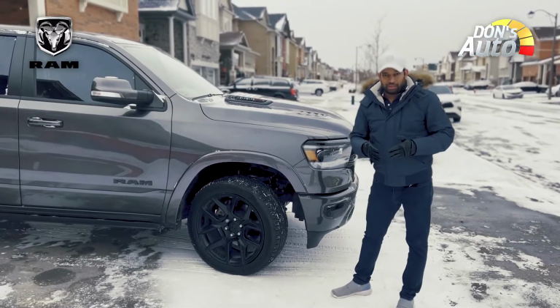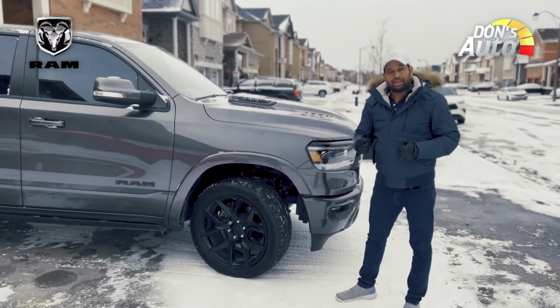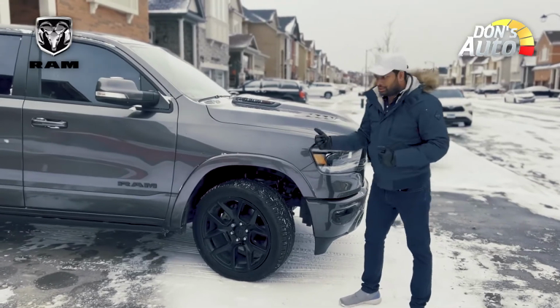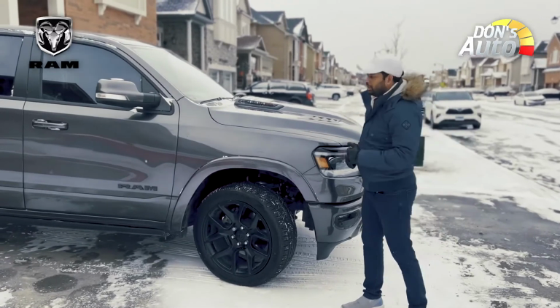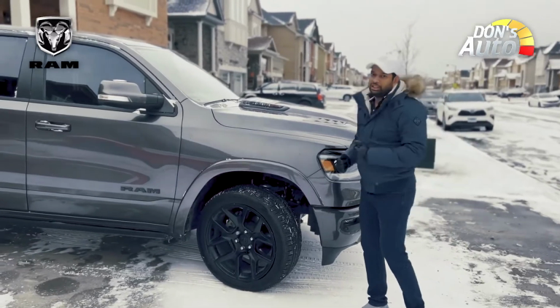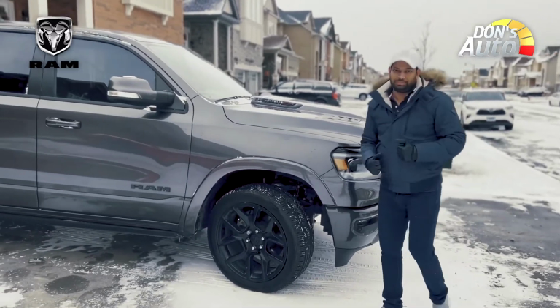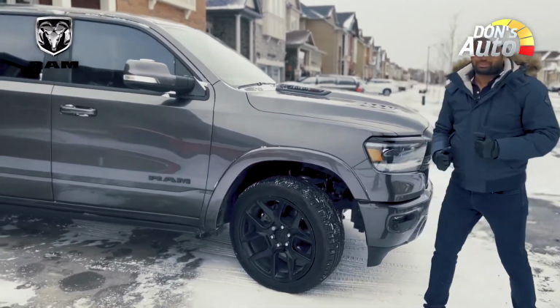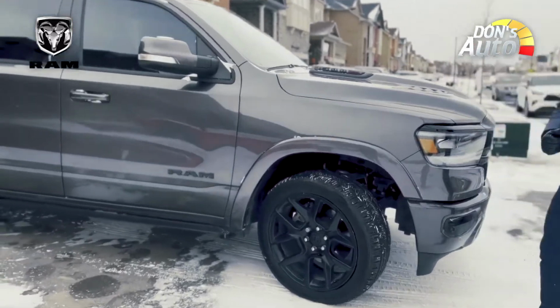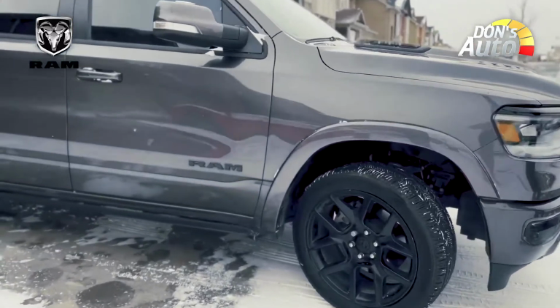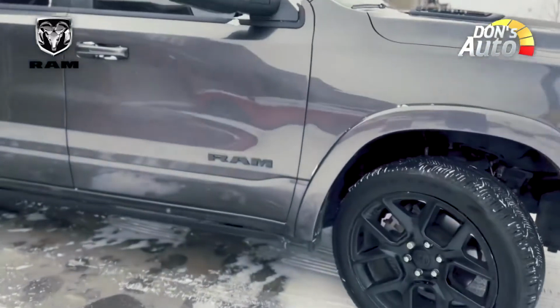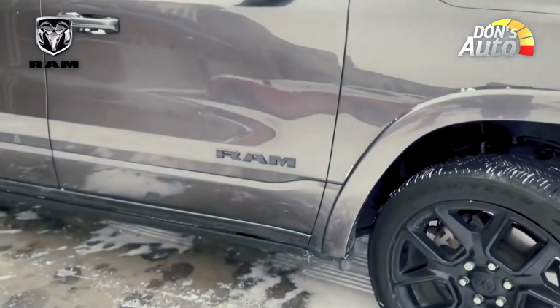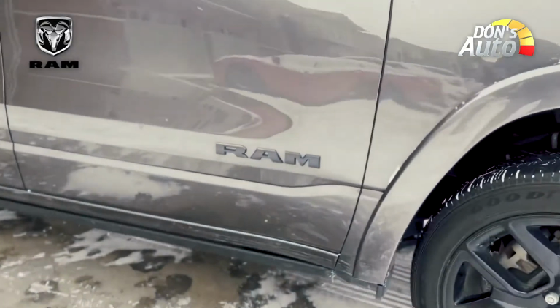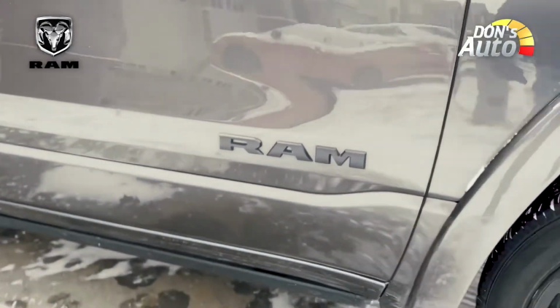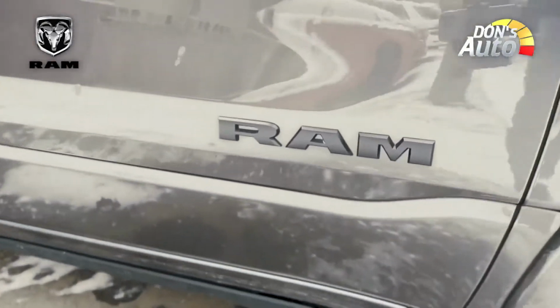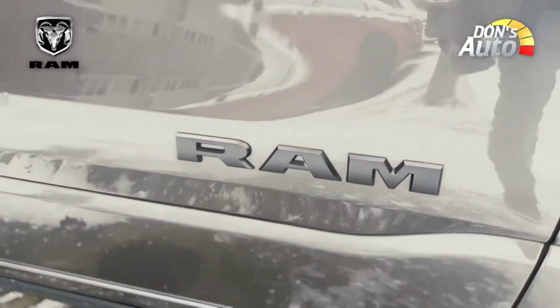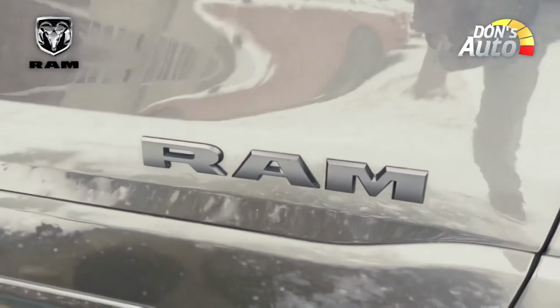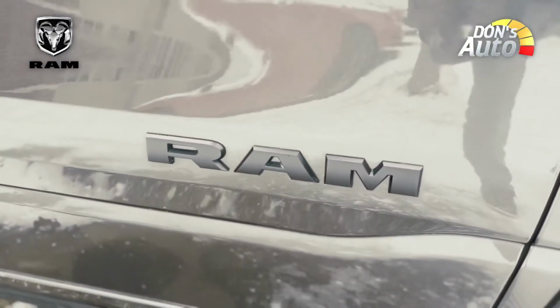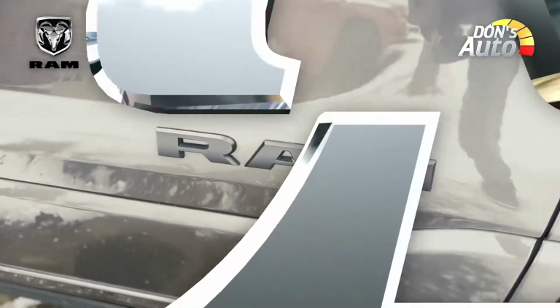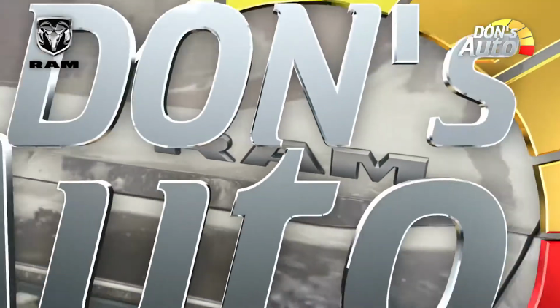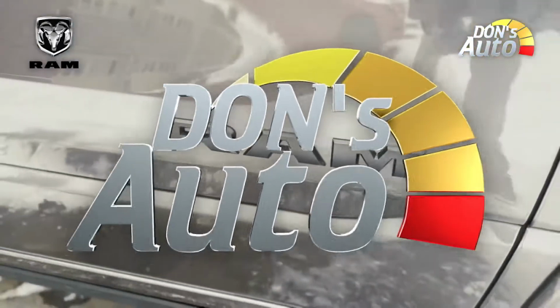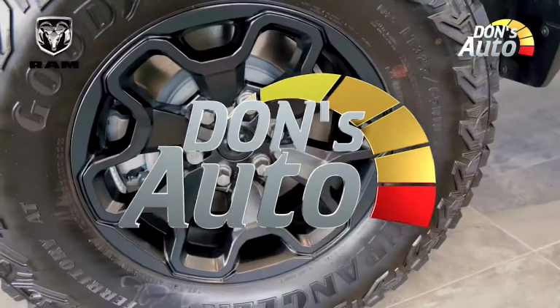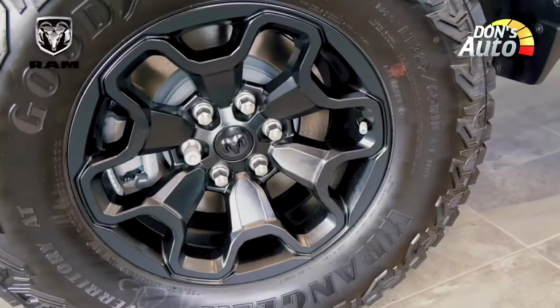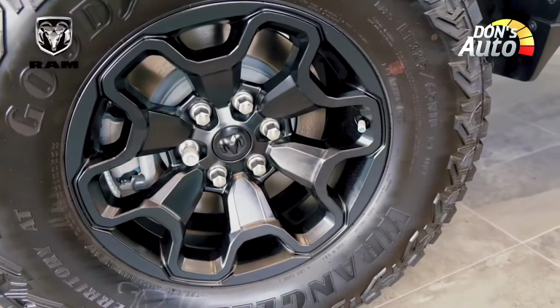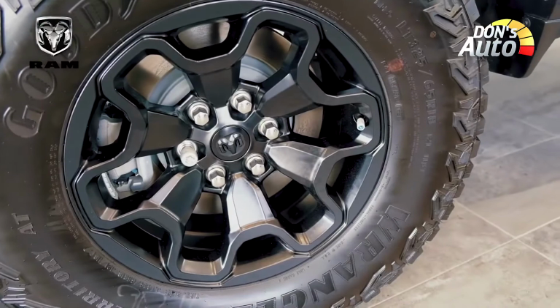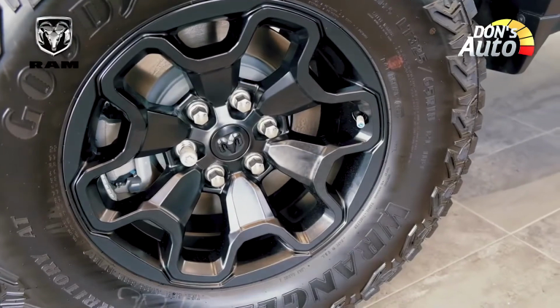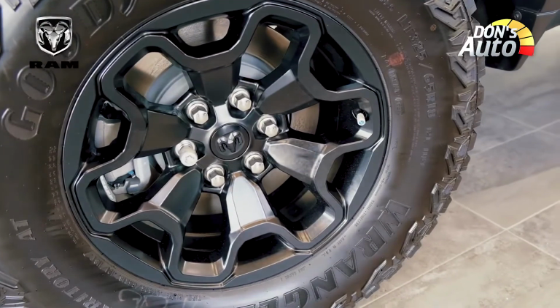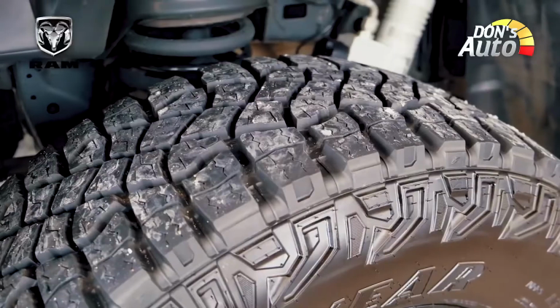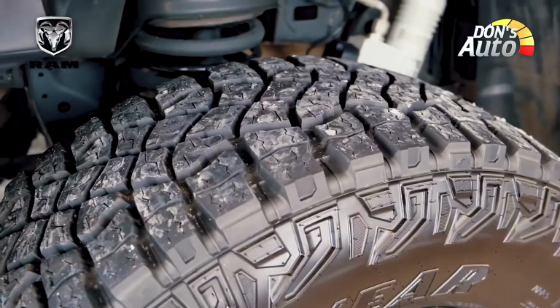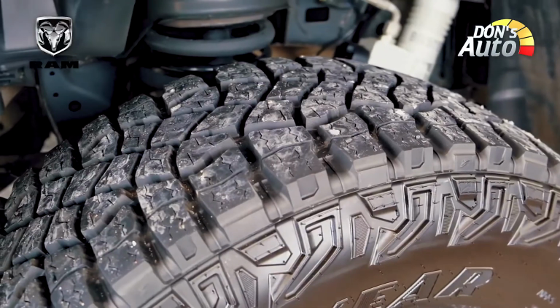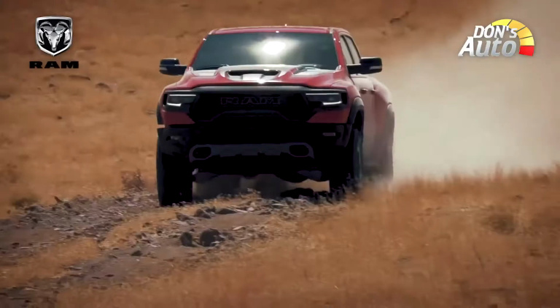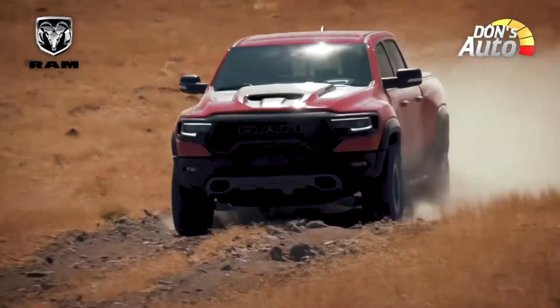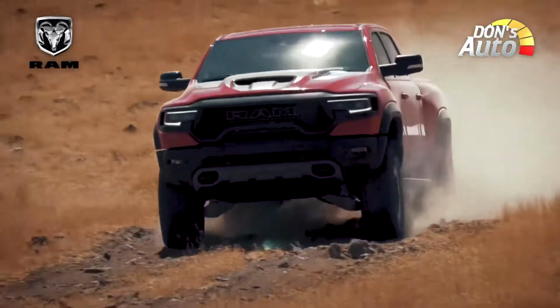We have to look at the air suspension on this model. This model has 22-inch alloy wheels. It has an off-road drive.